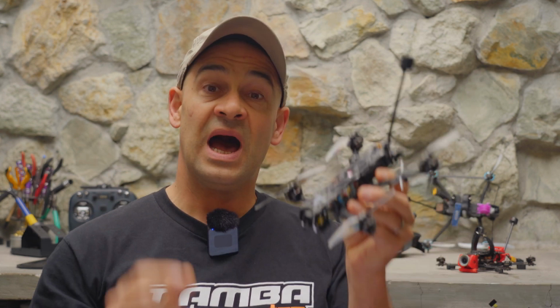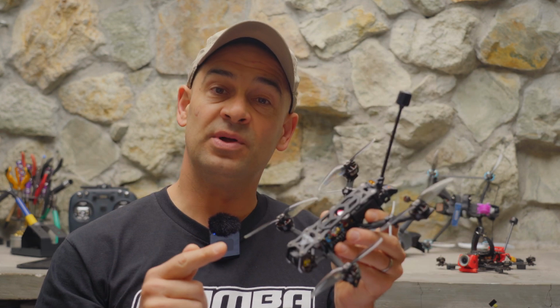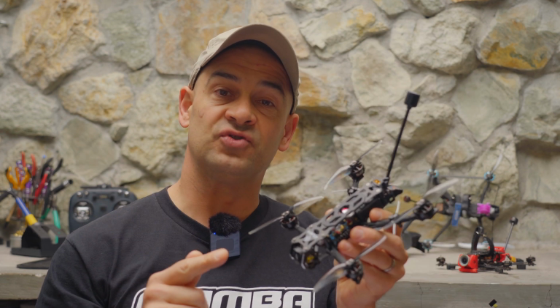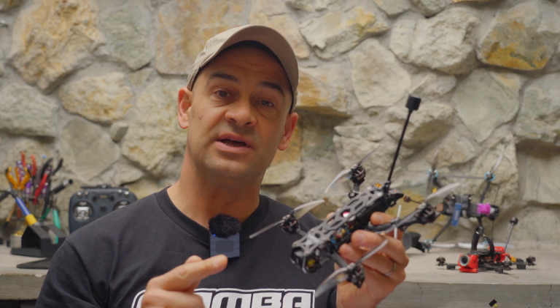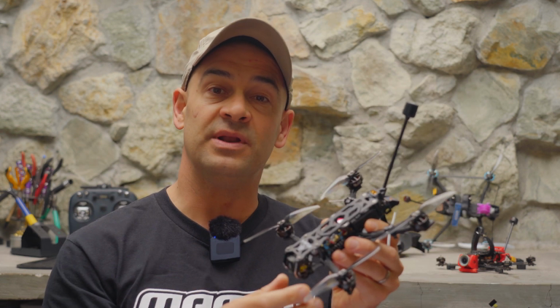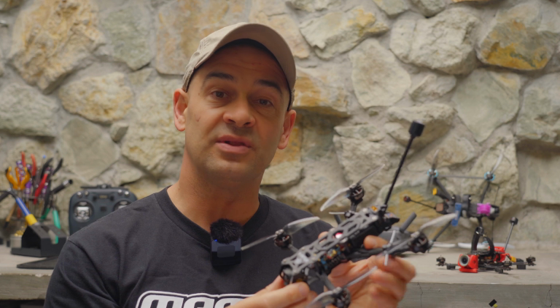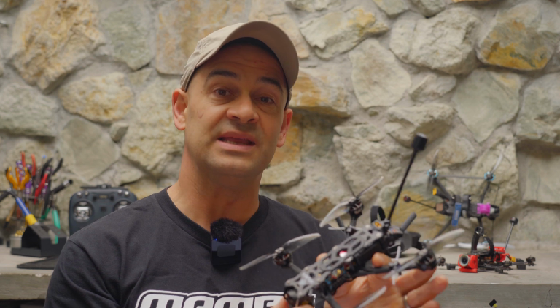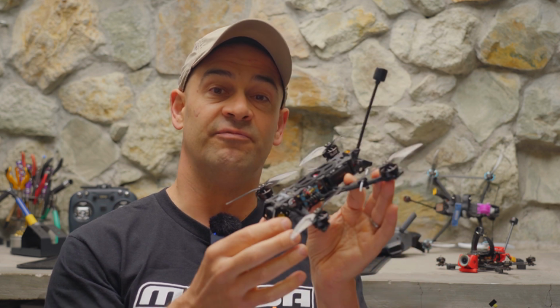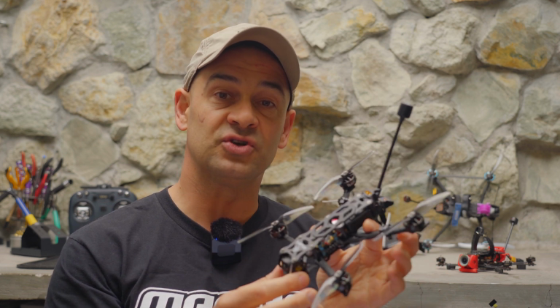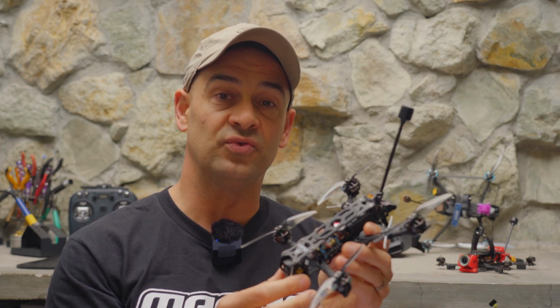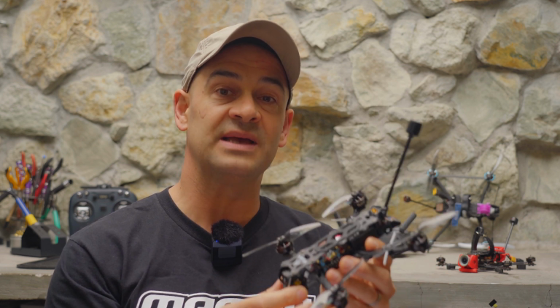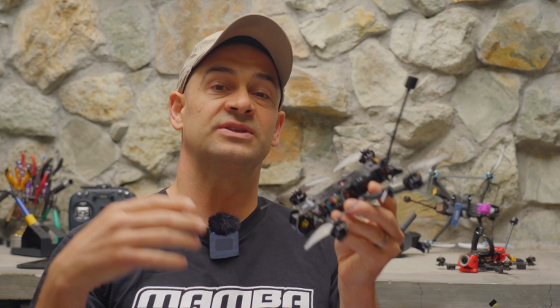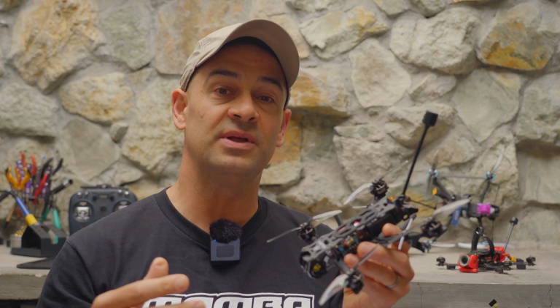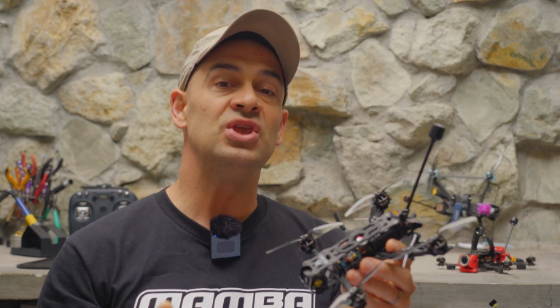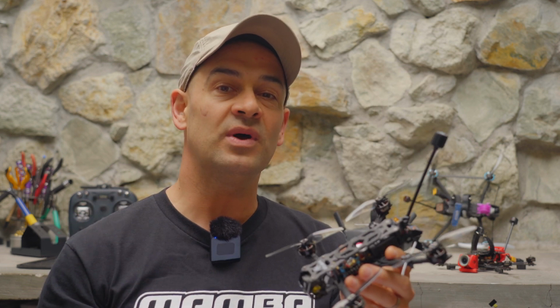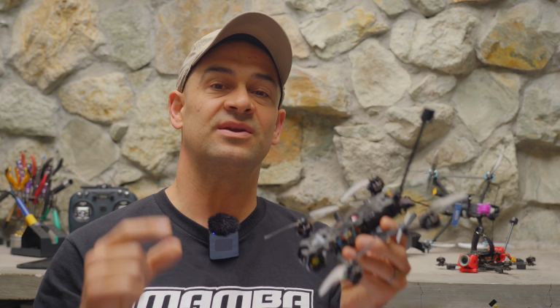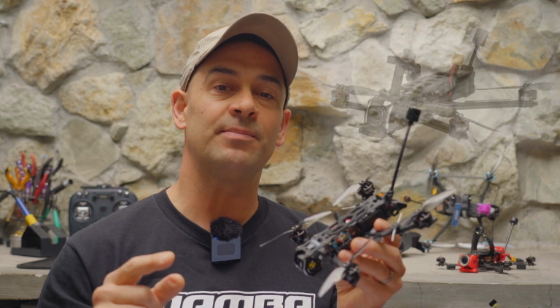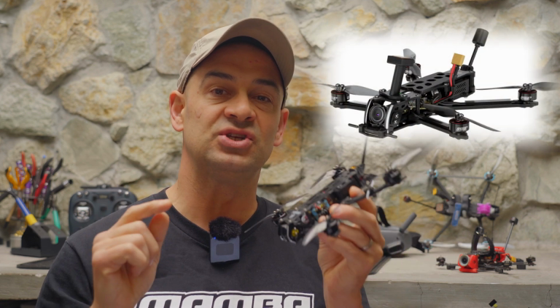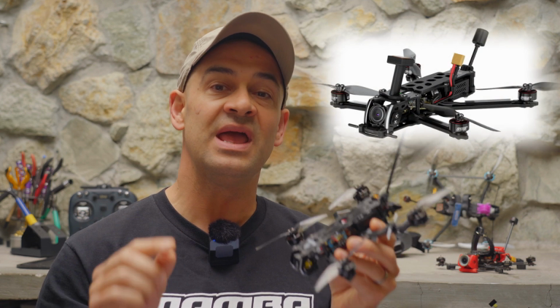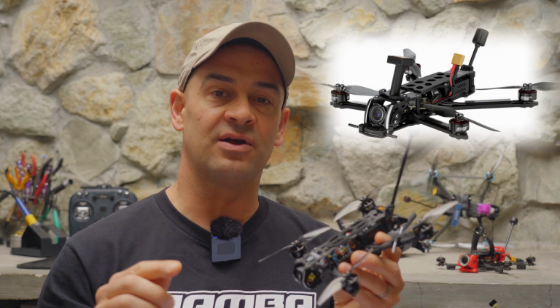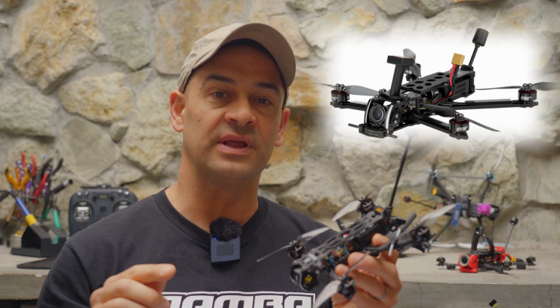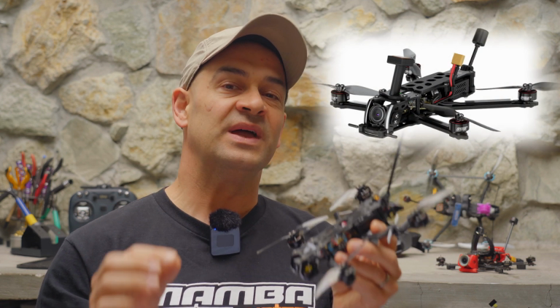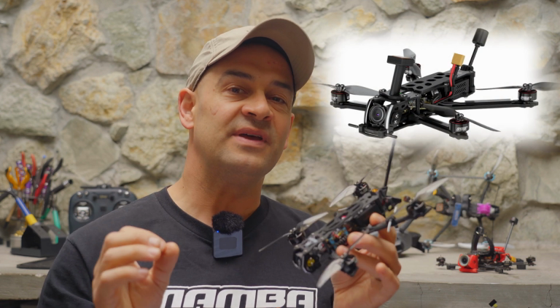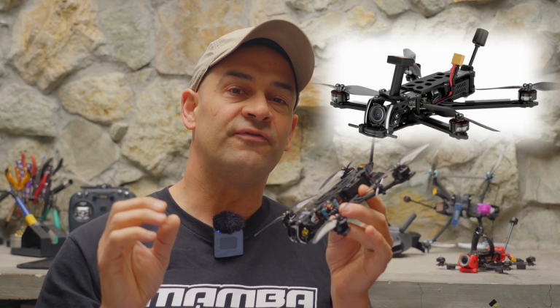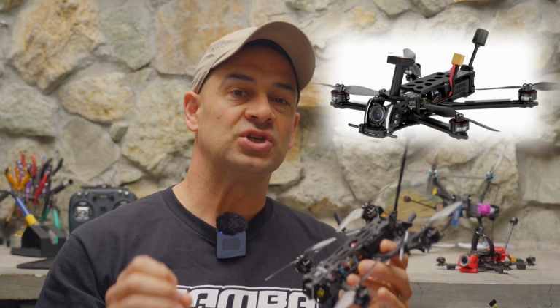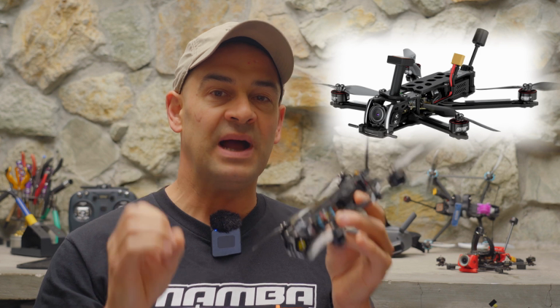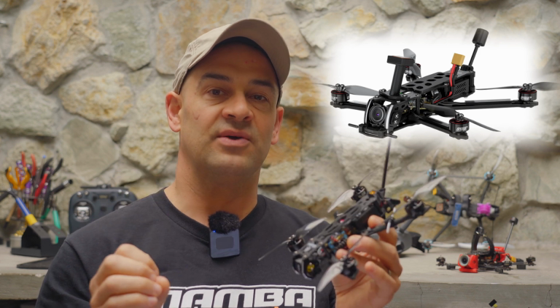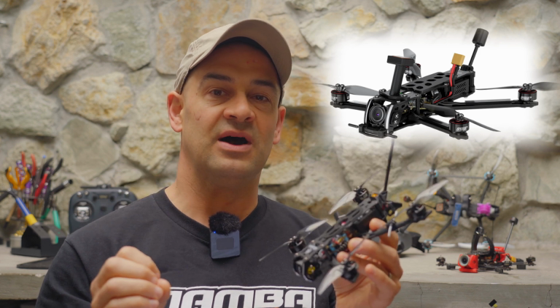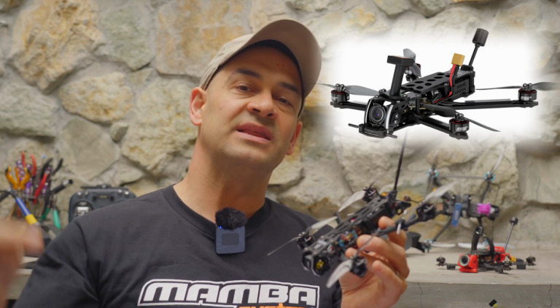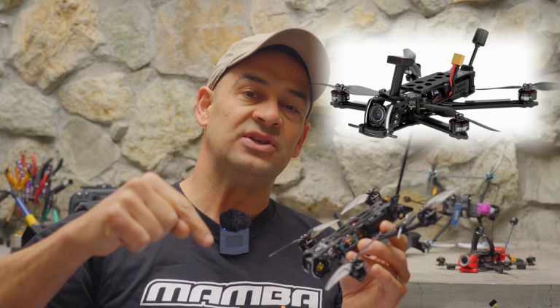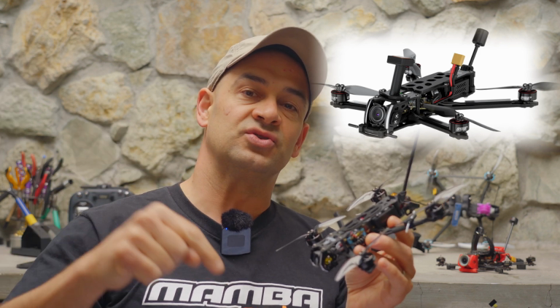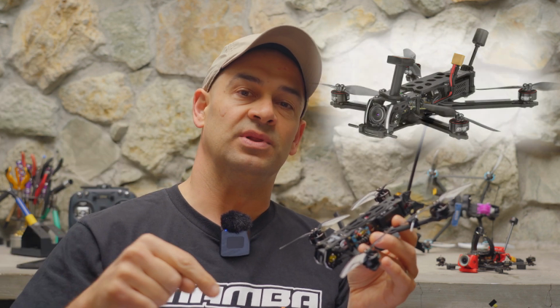I did build up this drone myself, but if you don't like the idea of building a drone and would rather buy something pre-built, you might want to consider the GEPRC TURN LR40. That's my favorite four-inch bind-and-fly right now and I'll leave a link to it in the description below.